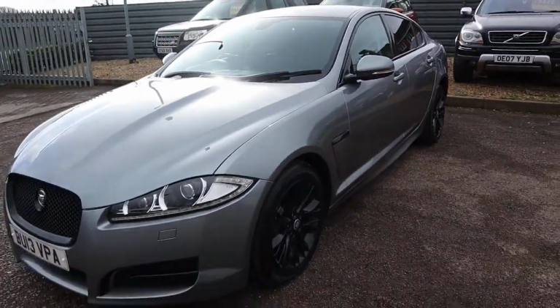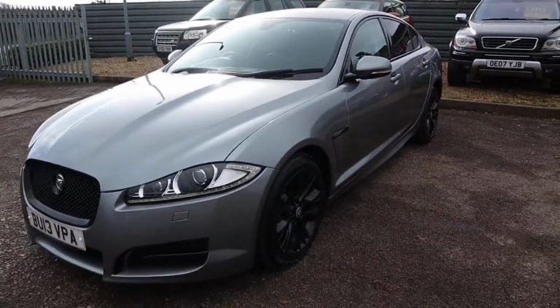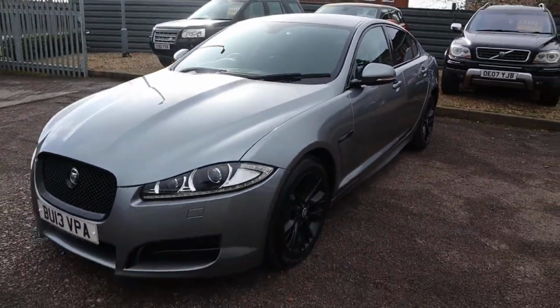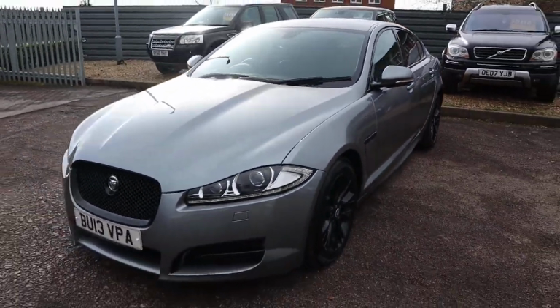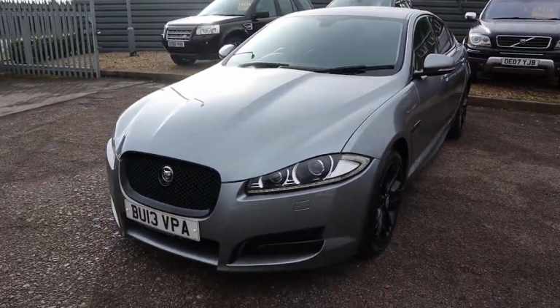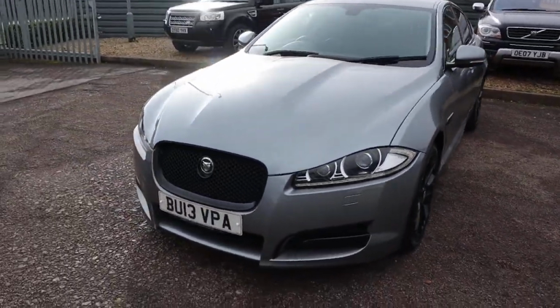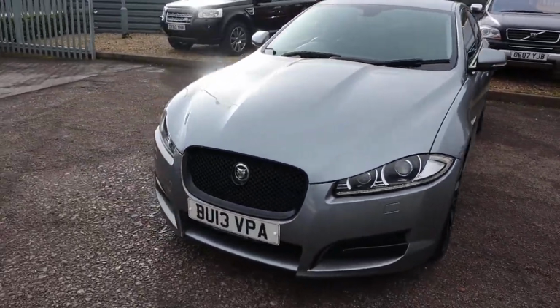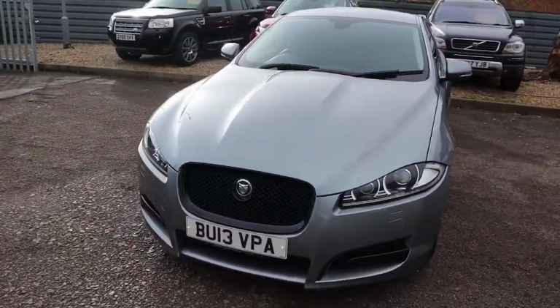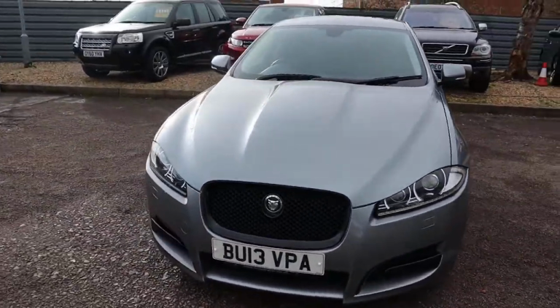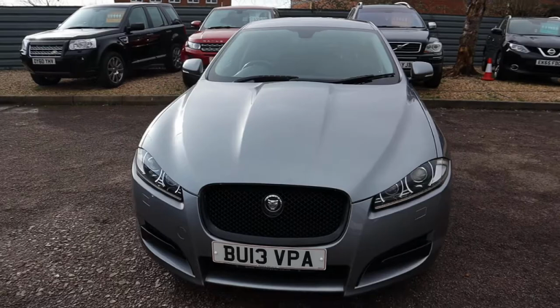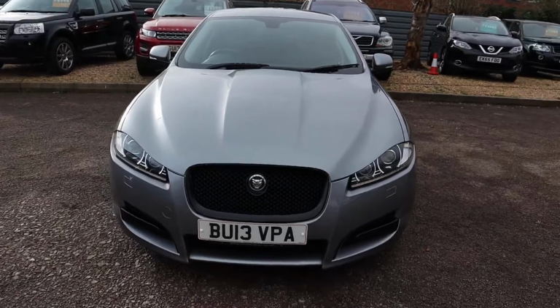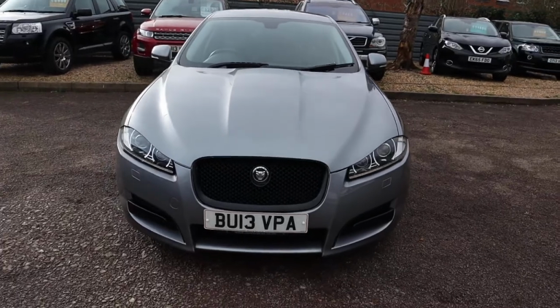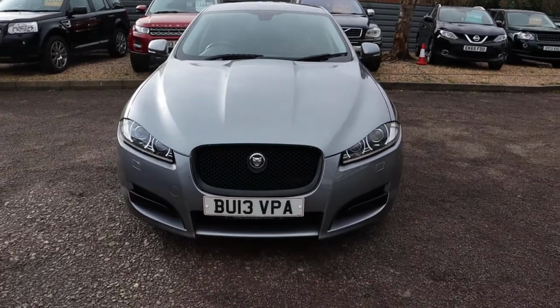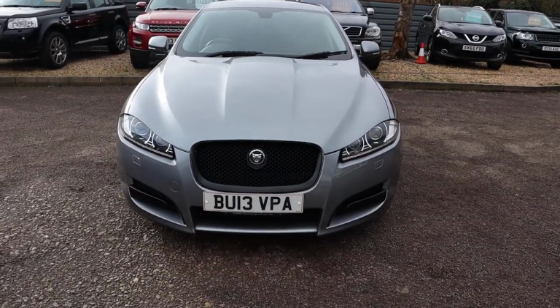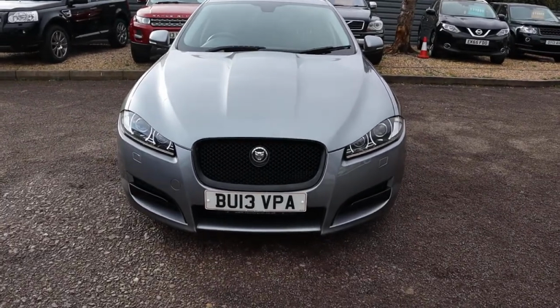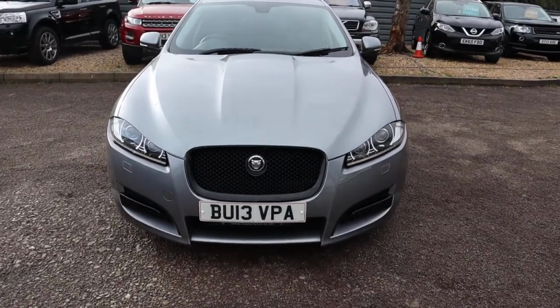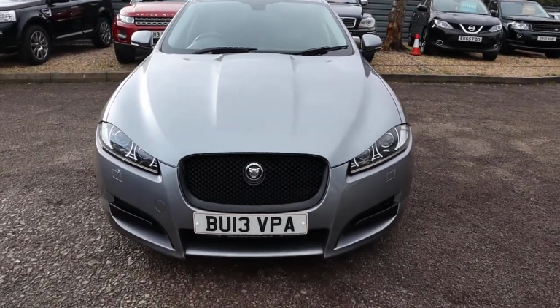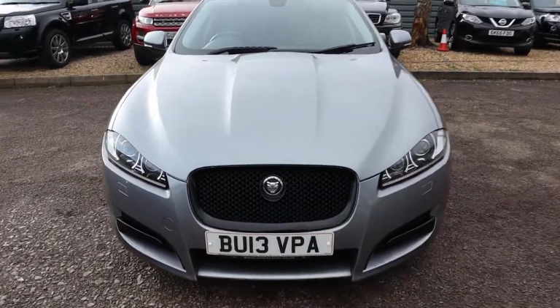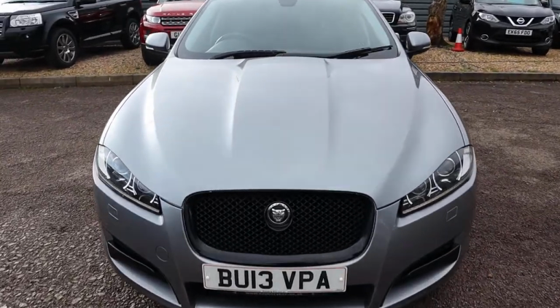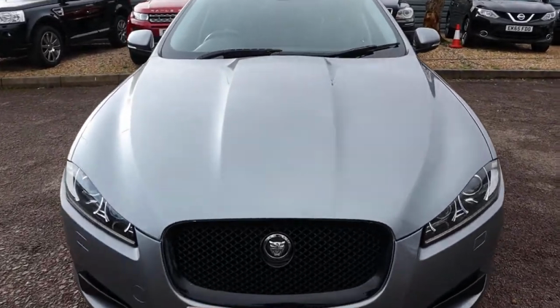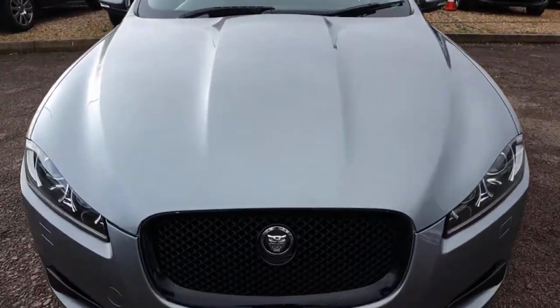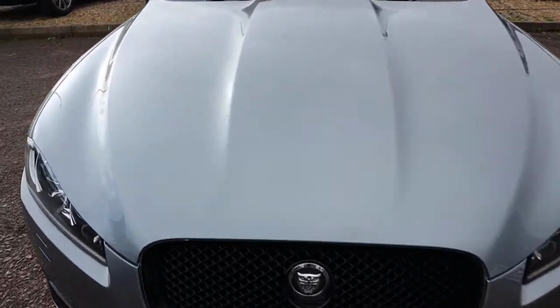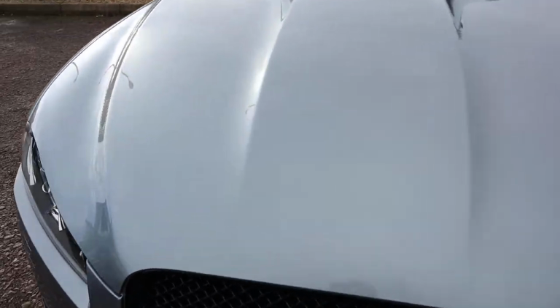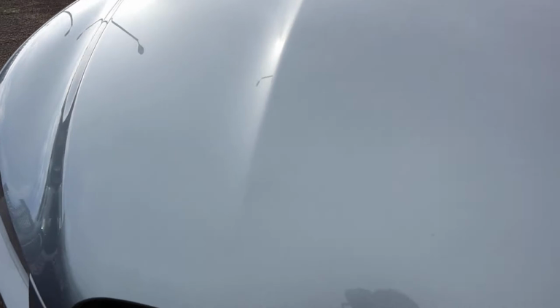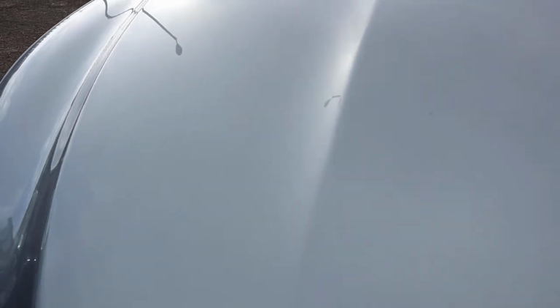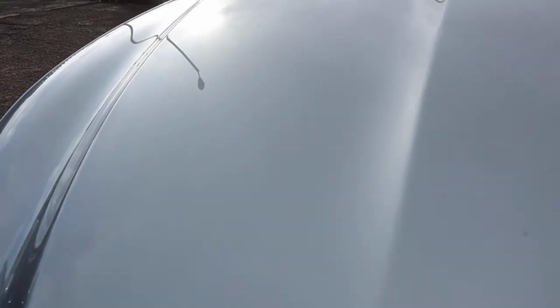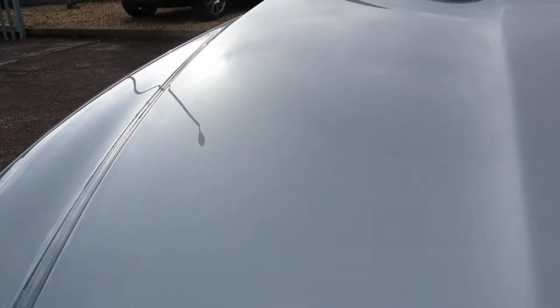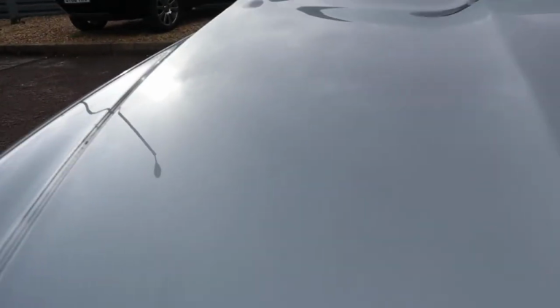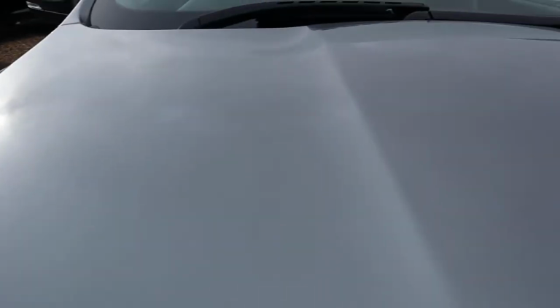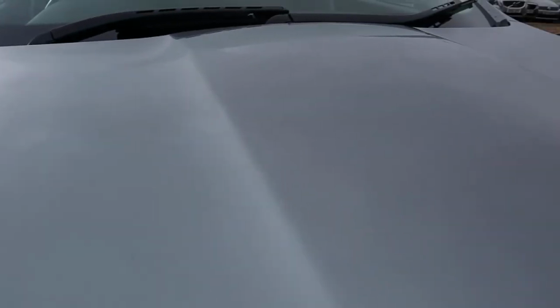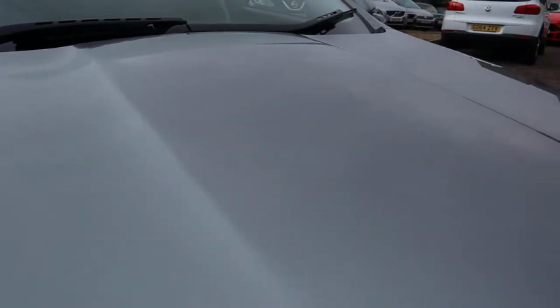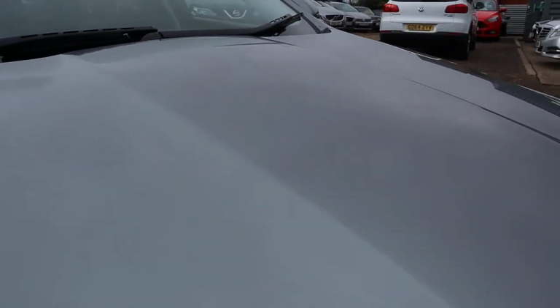It's an automatic, about 52 miles to the gallon. There is plenty of spec on this so I would recommend going through to the website countrycar.co.uk.